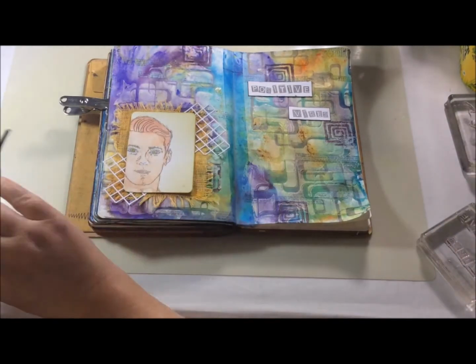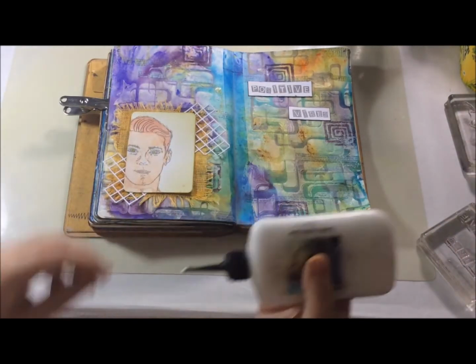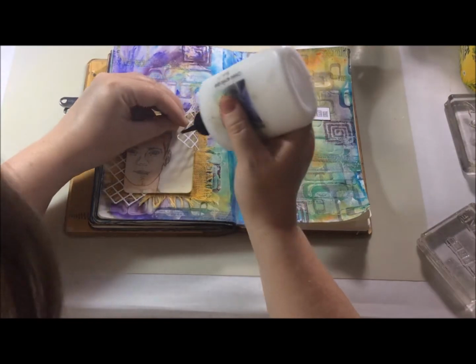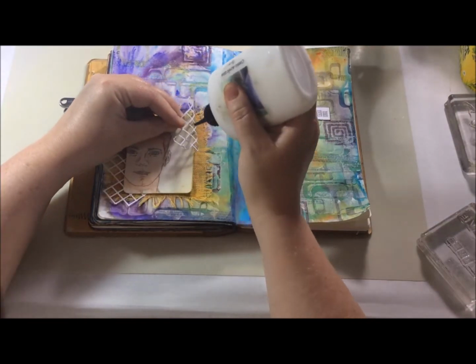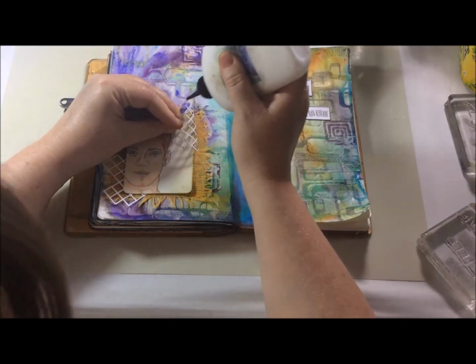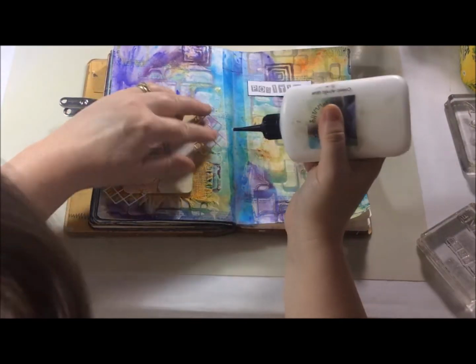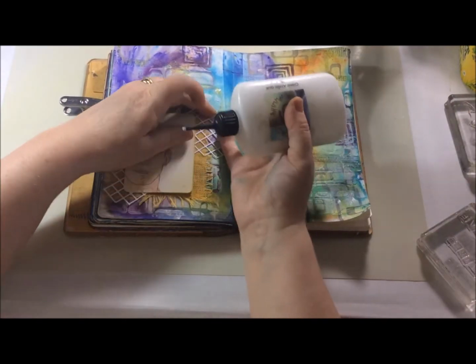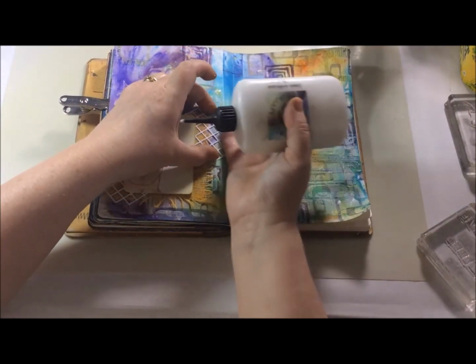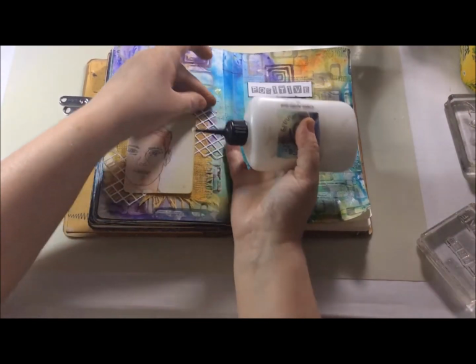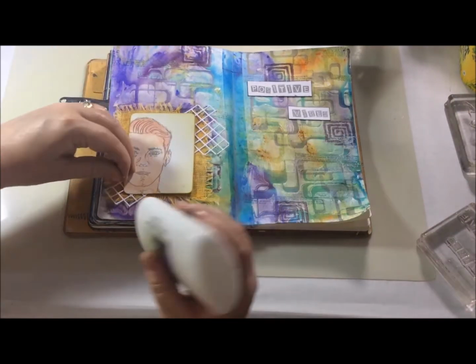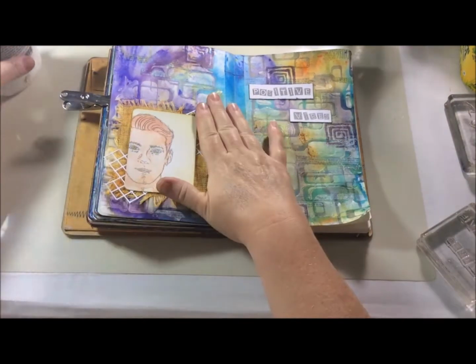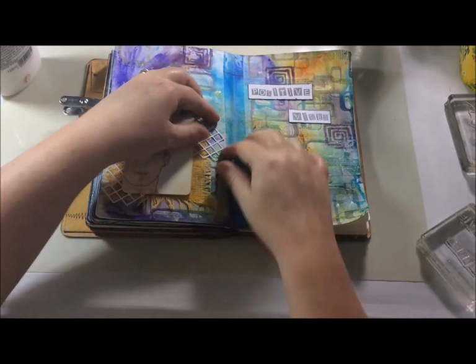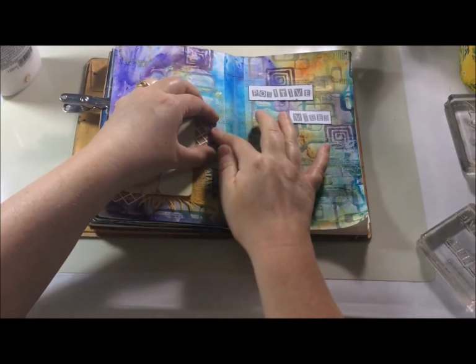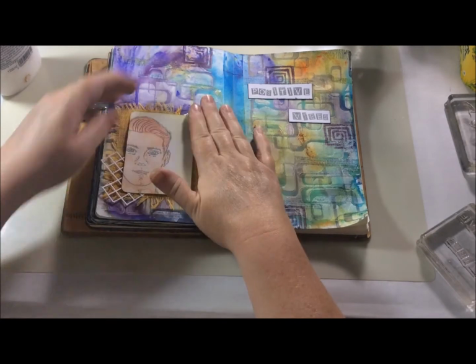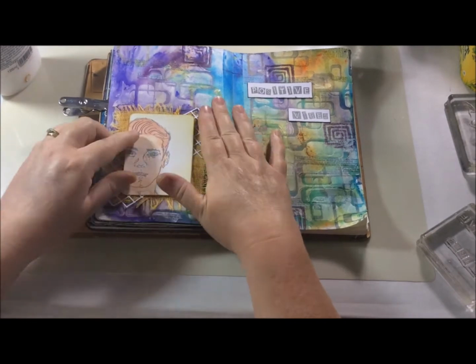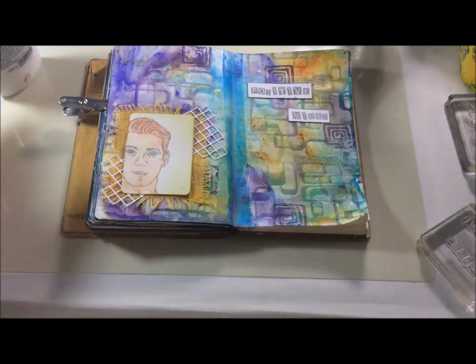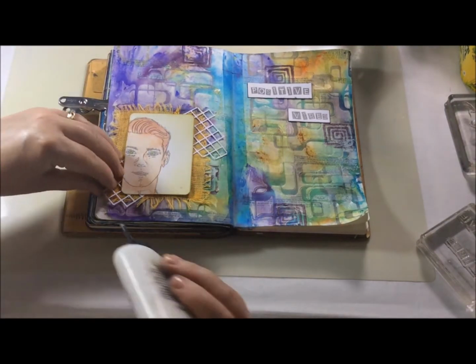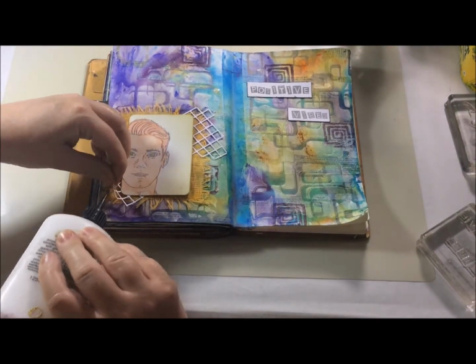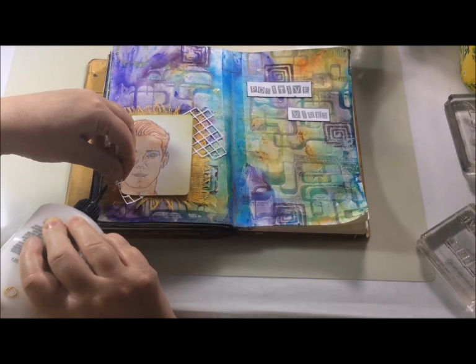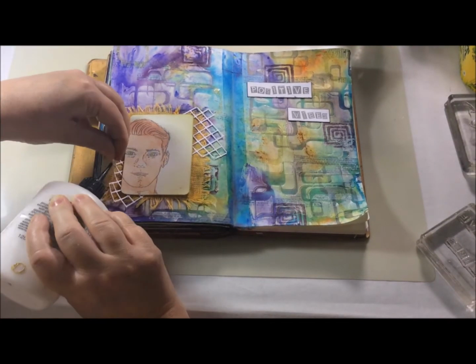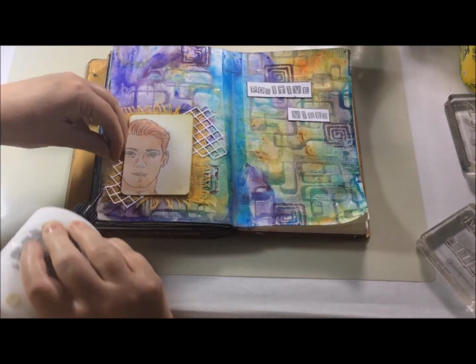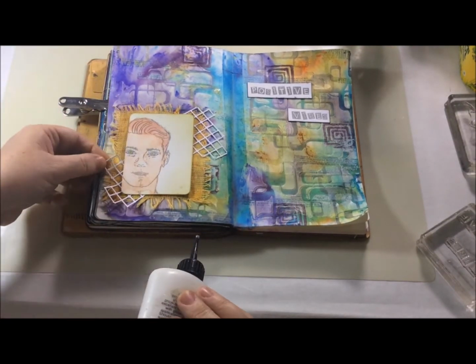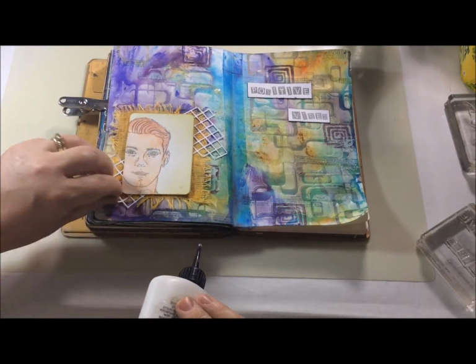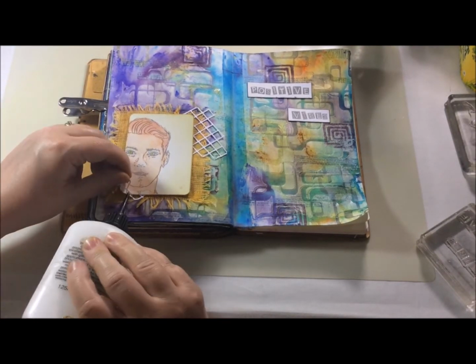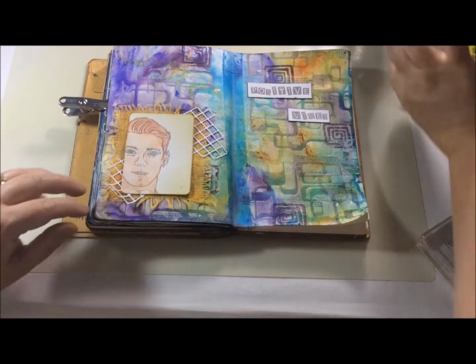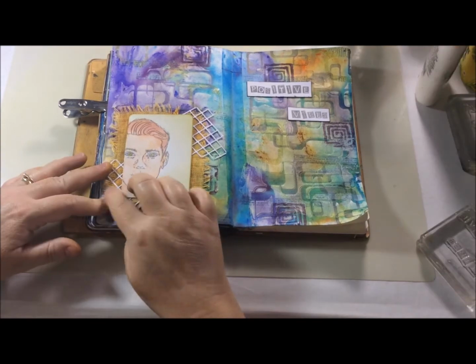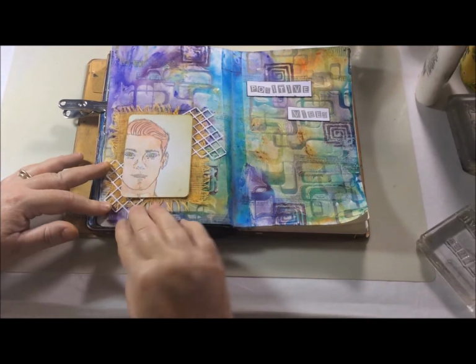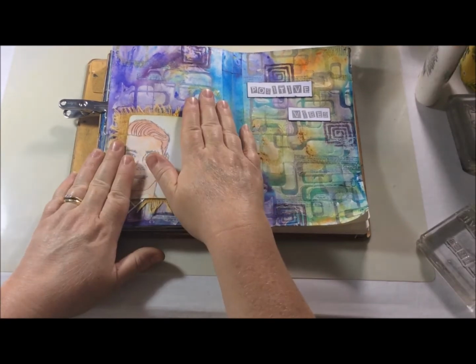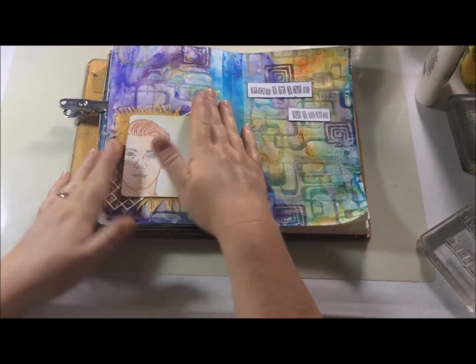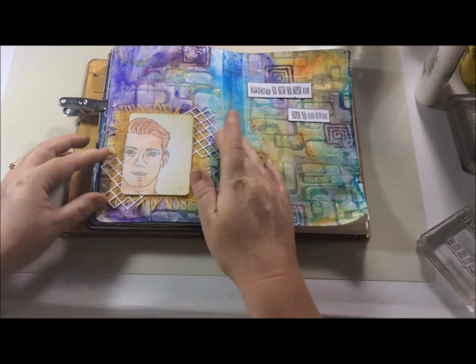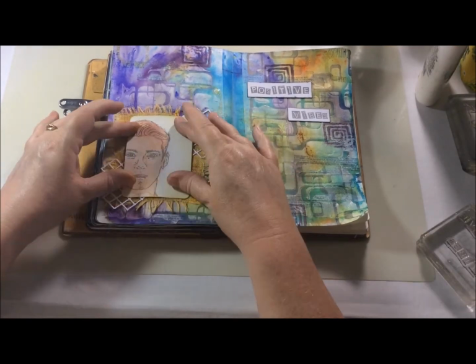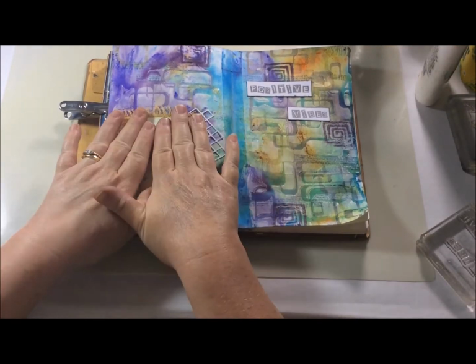At this point I wasn't really too happy with how my trellis pieces were still sticking up, so I decided to add a little bit more glue to try and stick them down. They will stick quite quickly but they just need a little bit of holding down to start with to get them to bond.